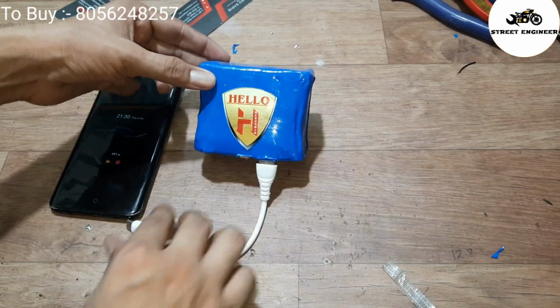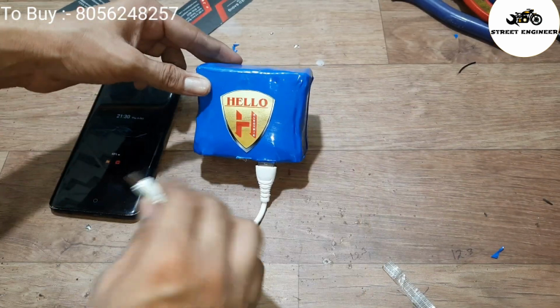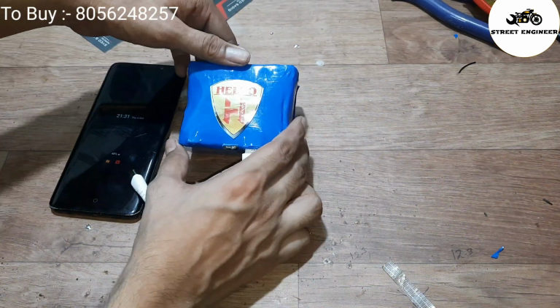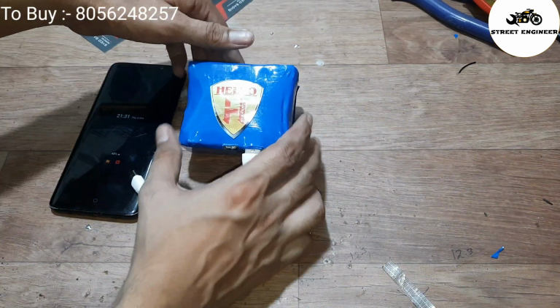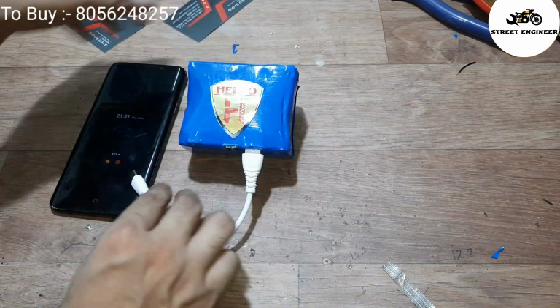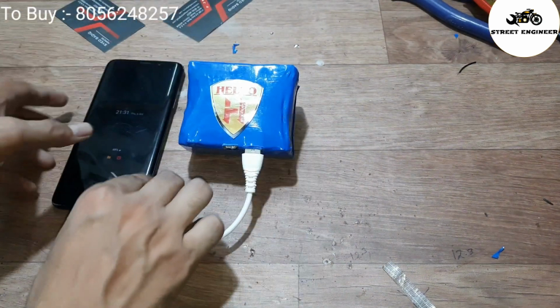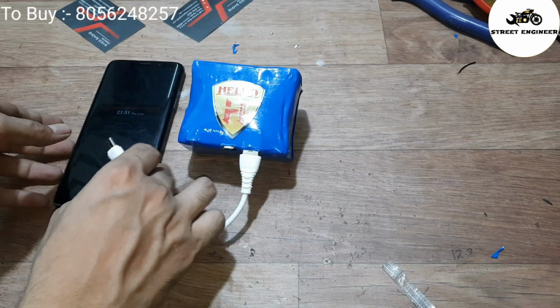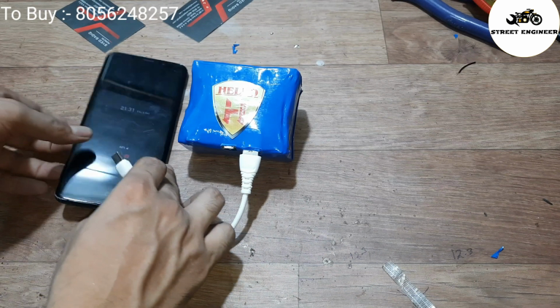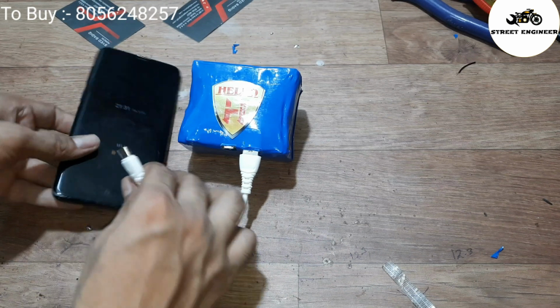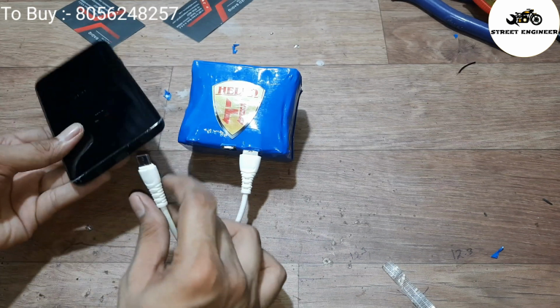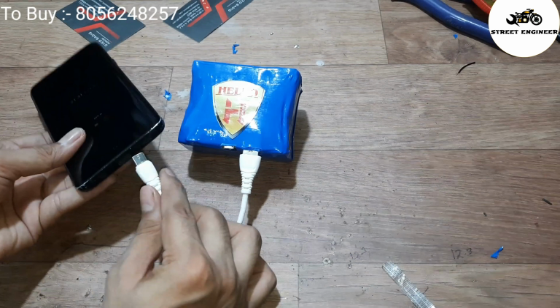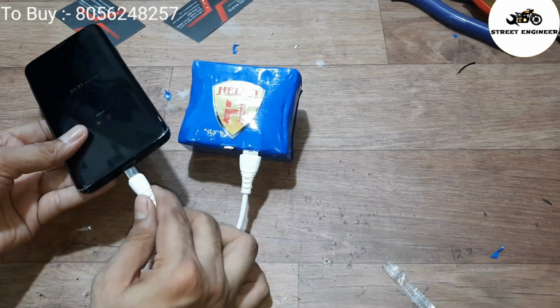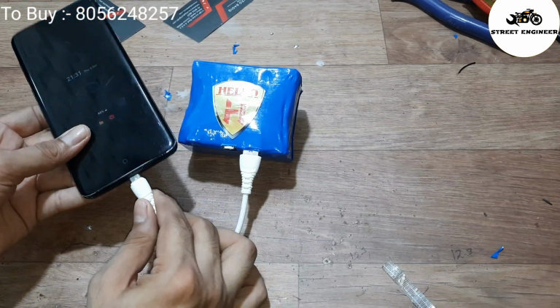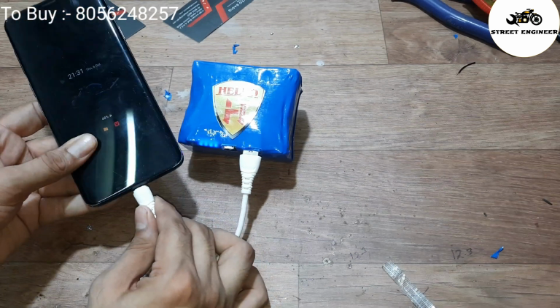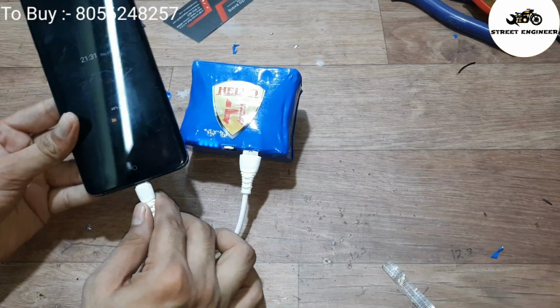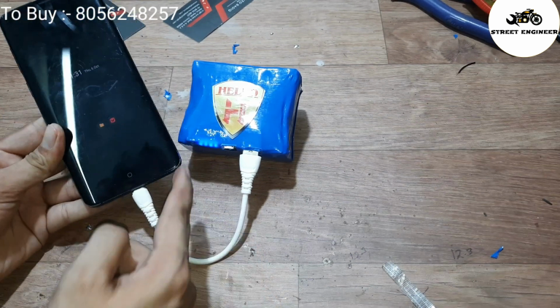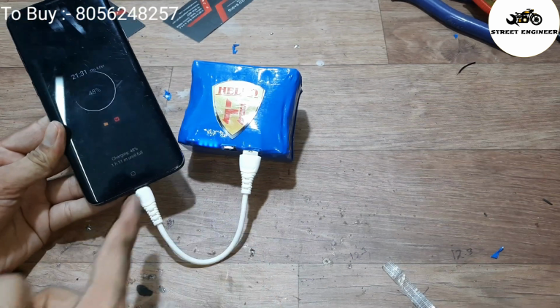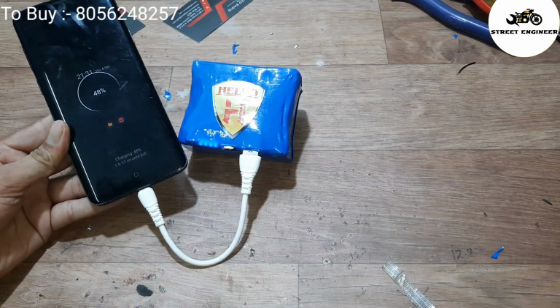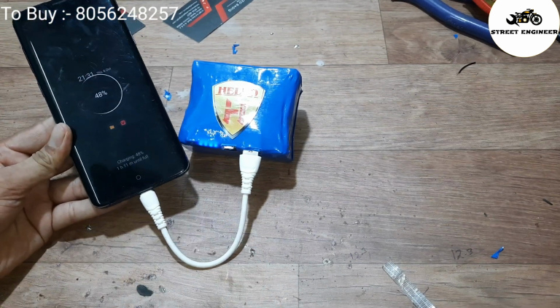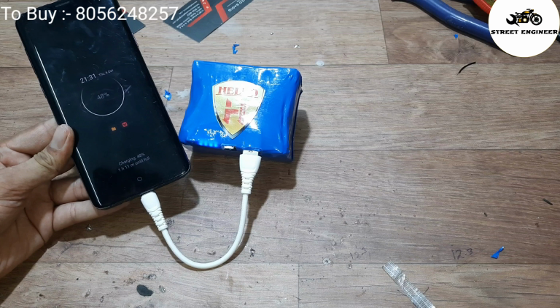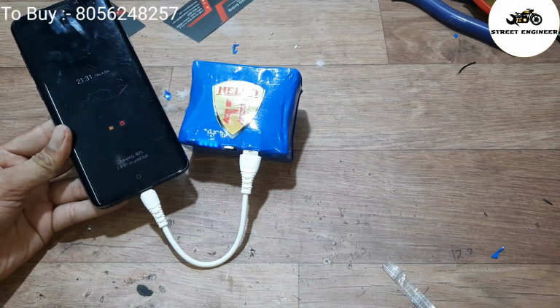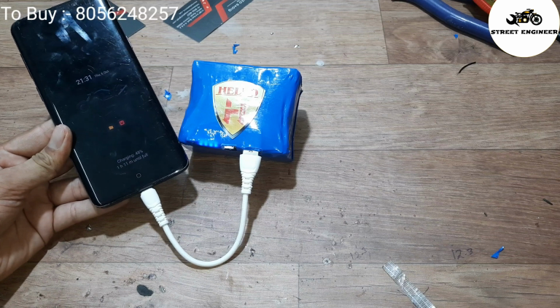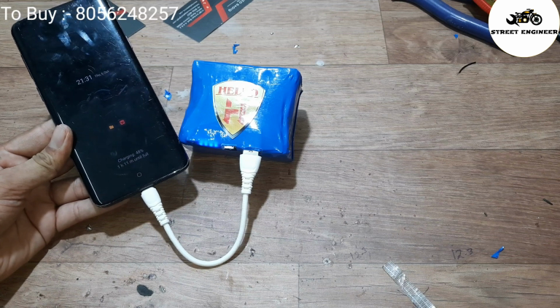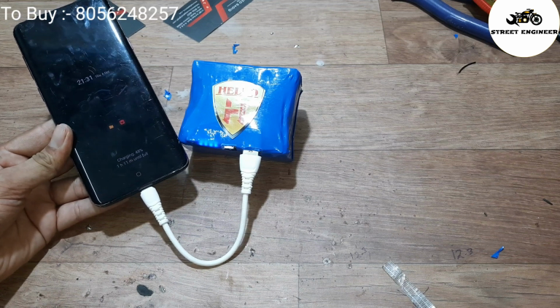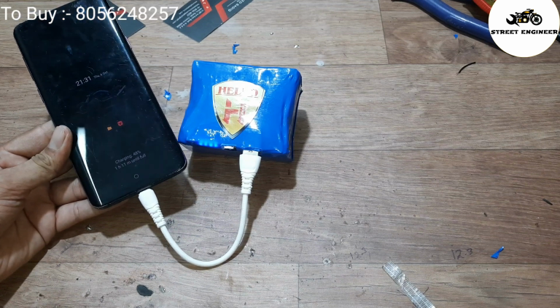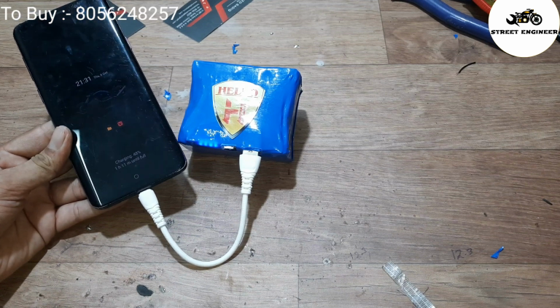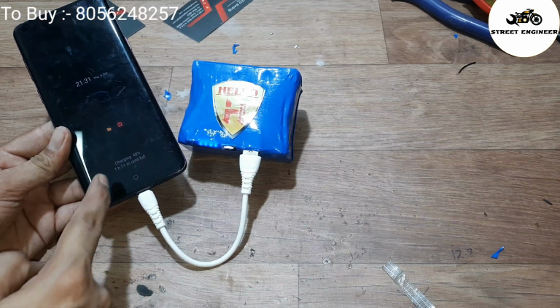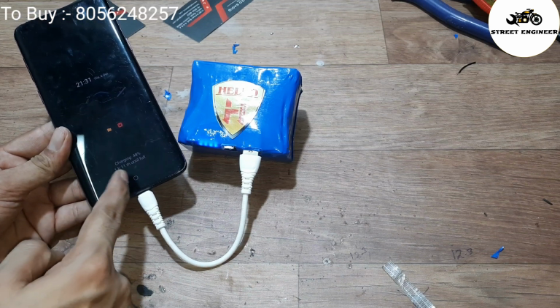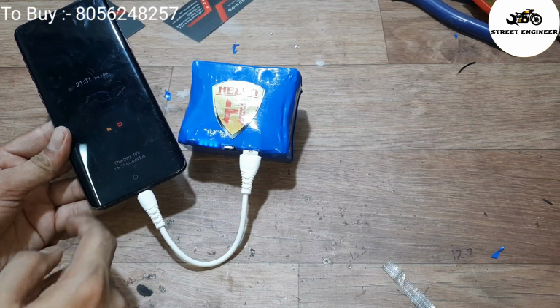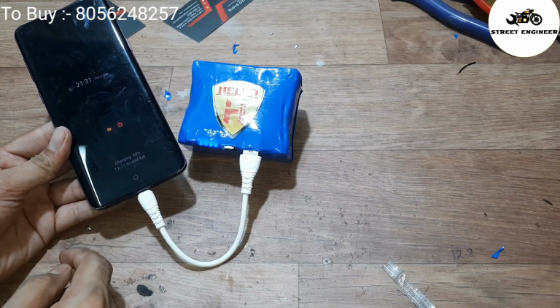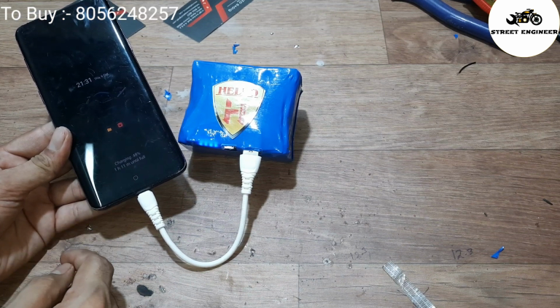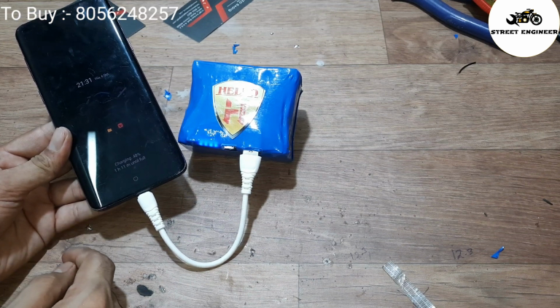Here is our power bank in its PVC soft pack. Let's check whether the power bank is working — yes, it's working! If you need any type of lithium-ion battery pack, please contact us. Thanks for watching.